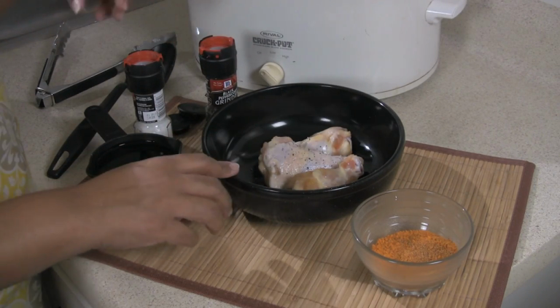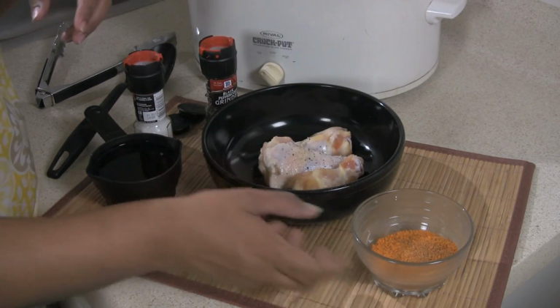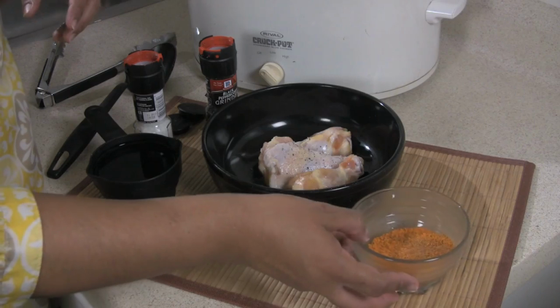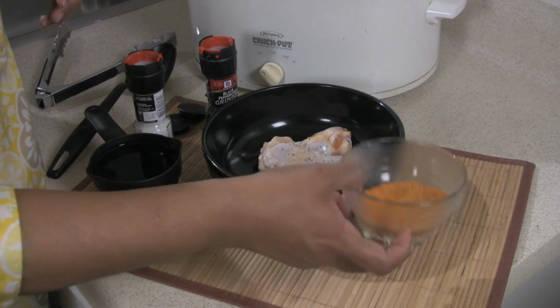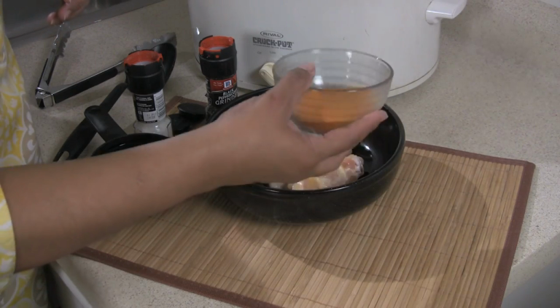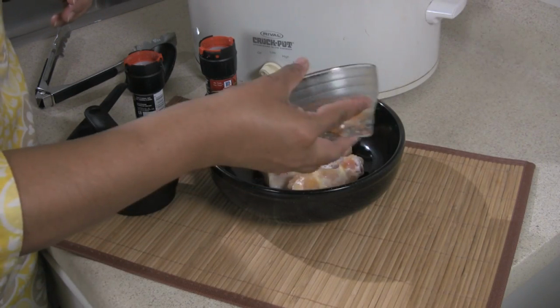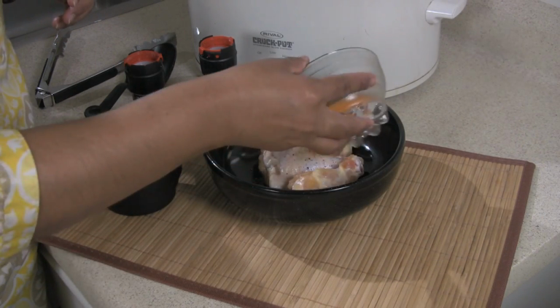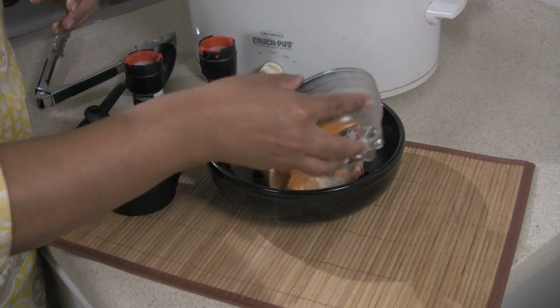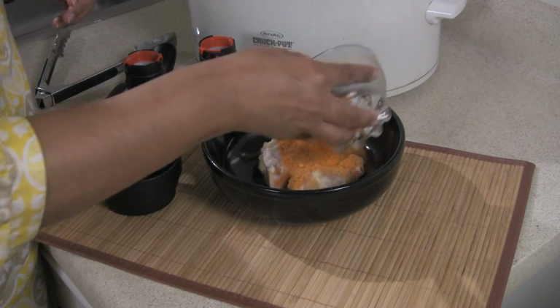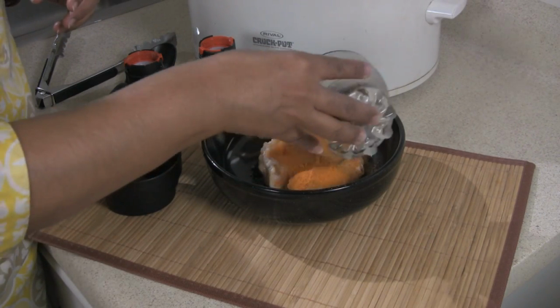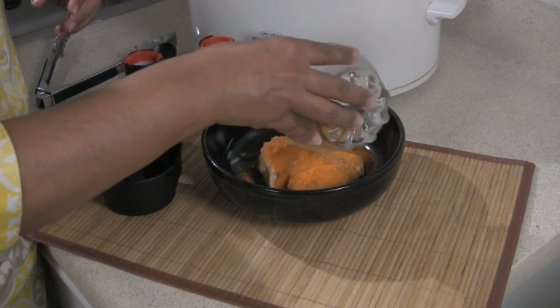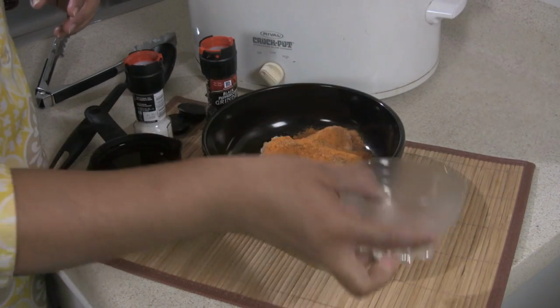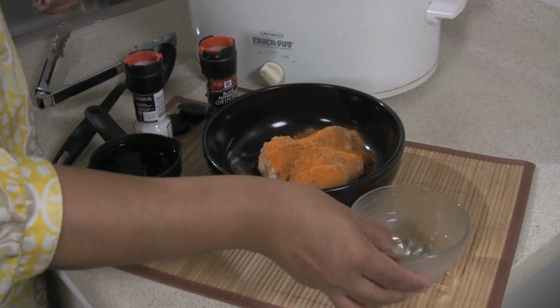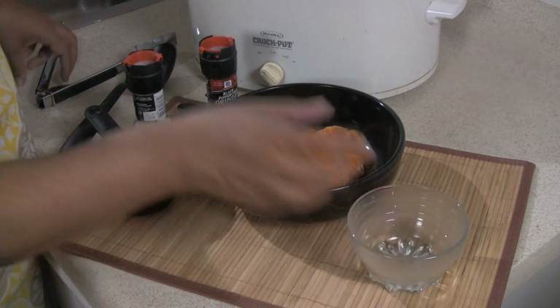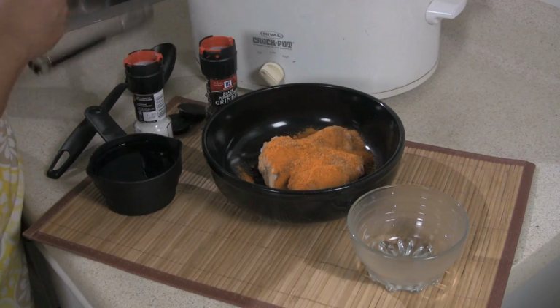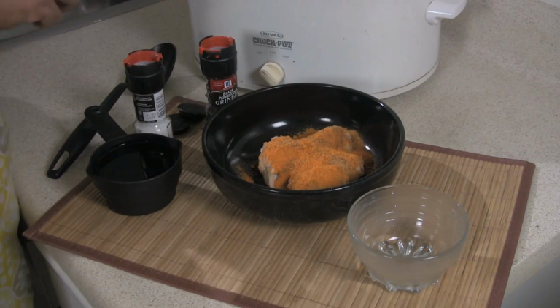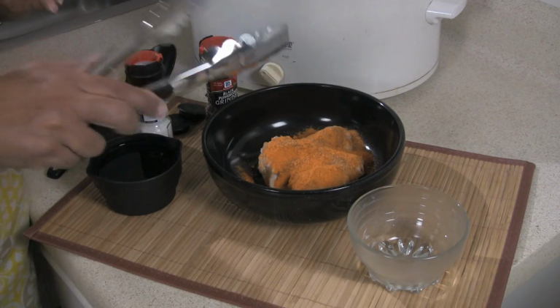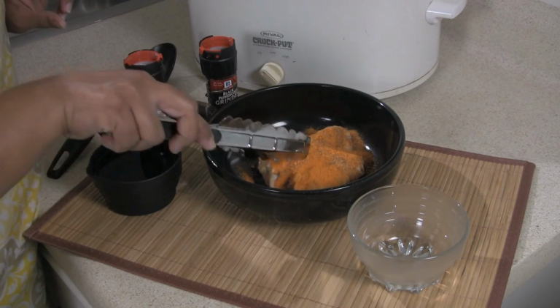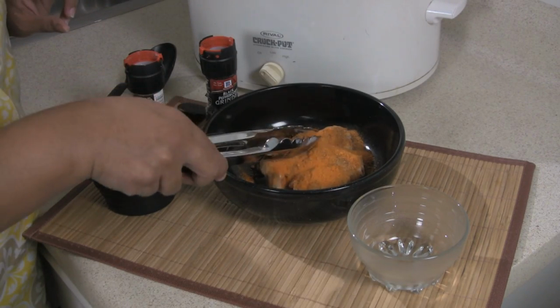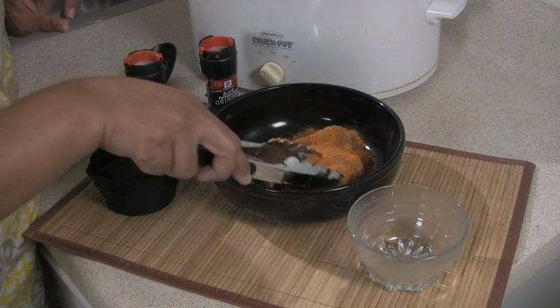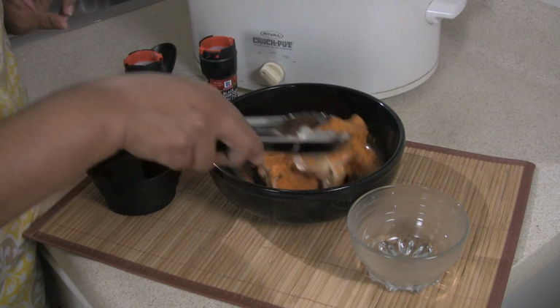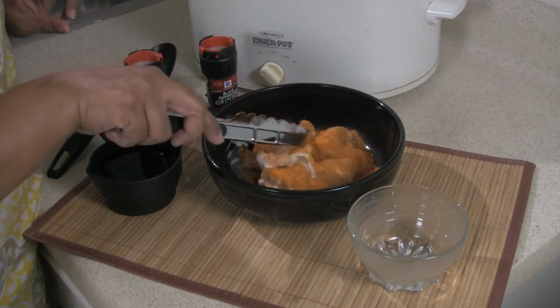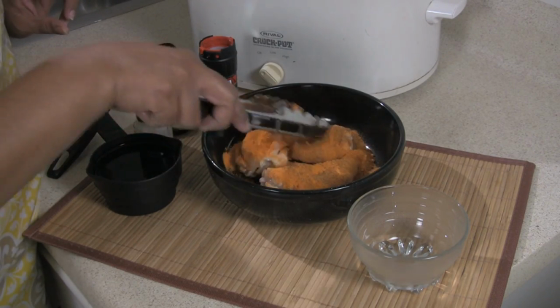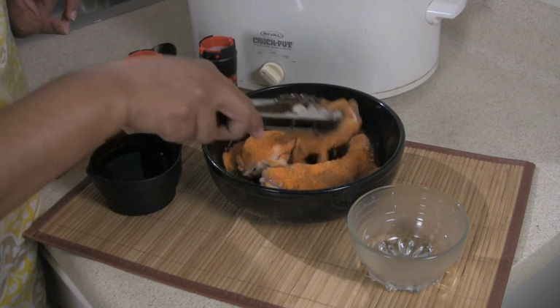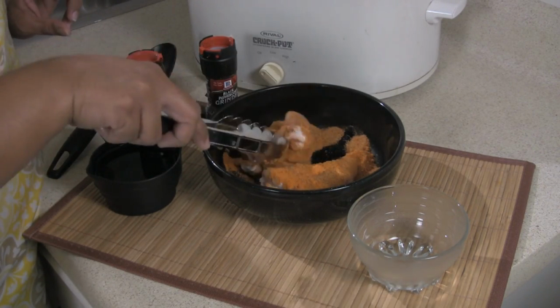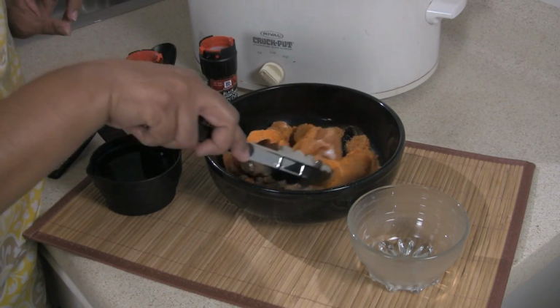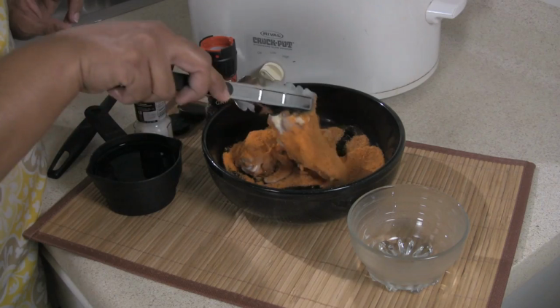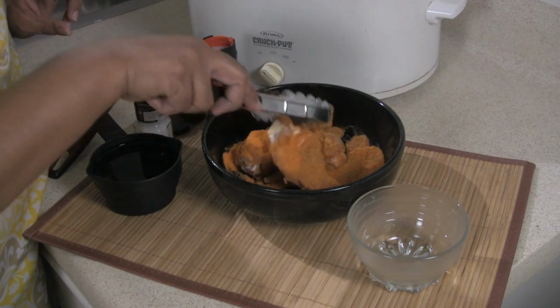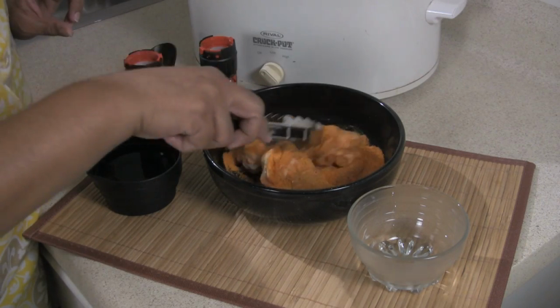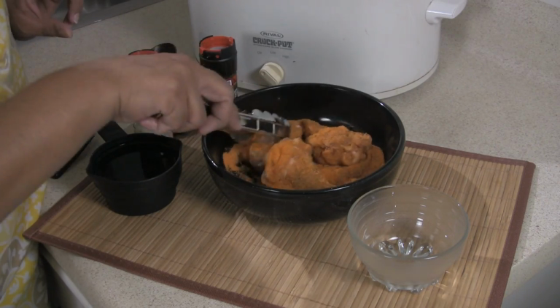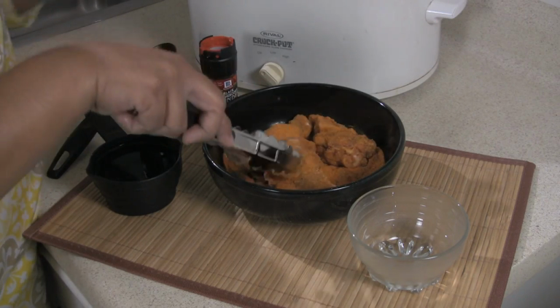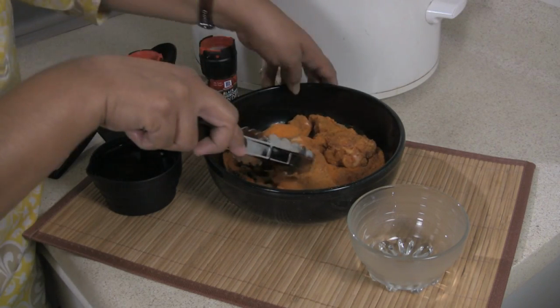Next, you're going to add your spice mix which consists of a two ounce package of pre-seasoned spices. They're already mixed up for you so you don't have to worry about what to add and how much measurements. They're already there.